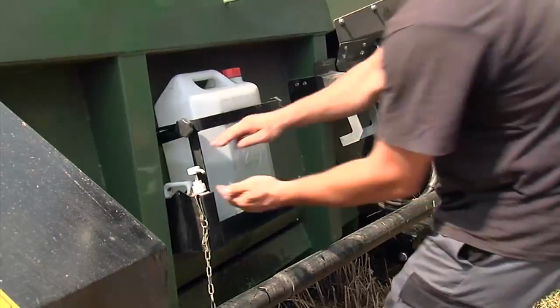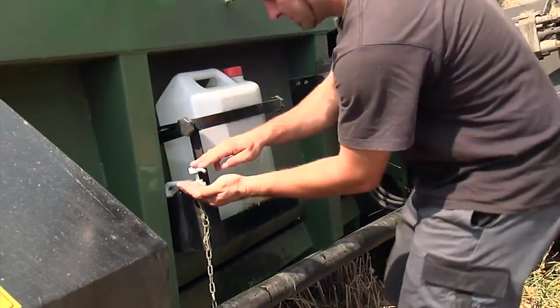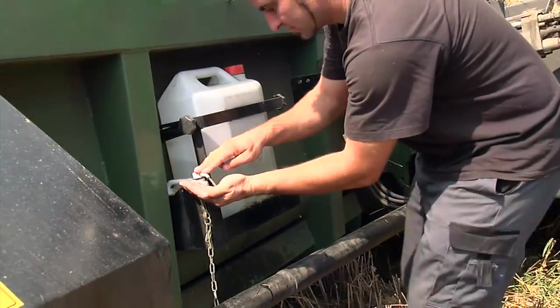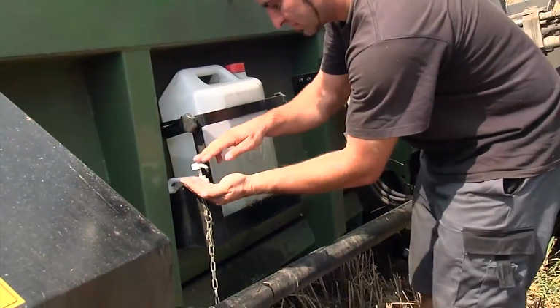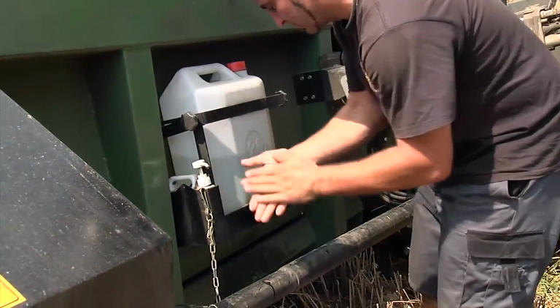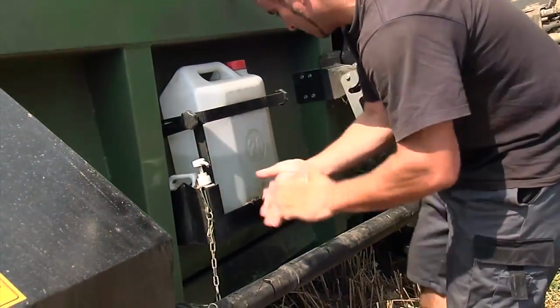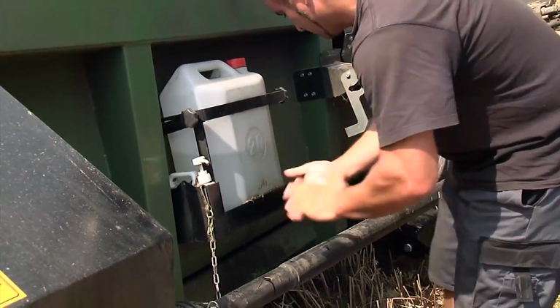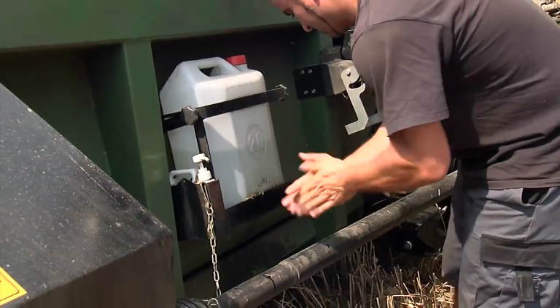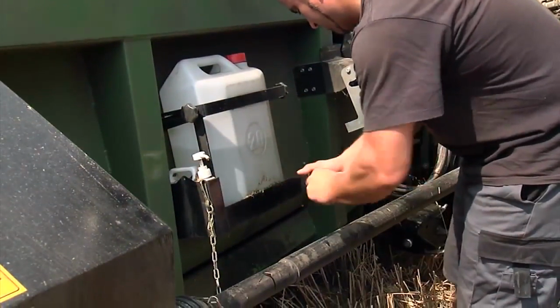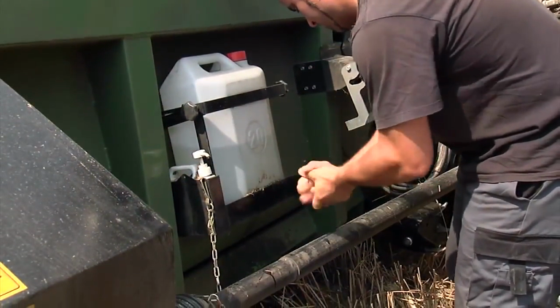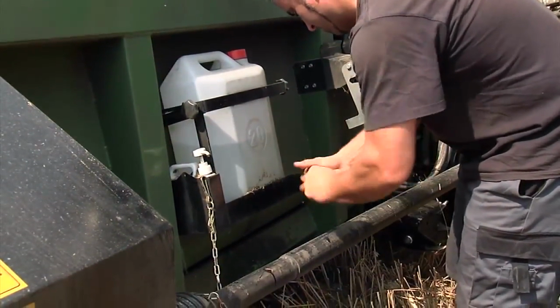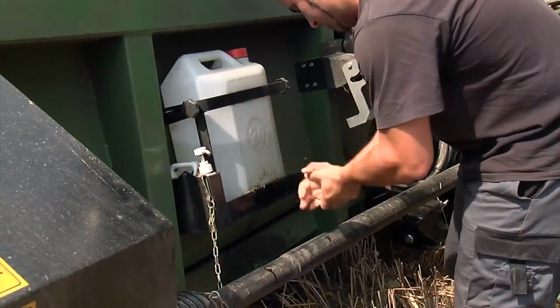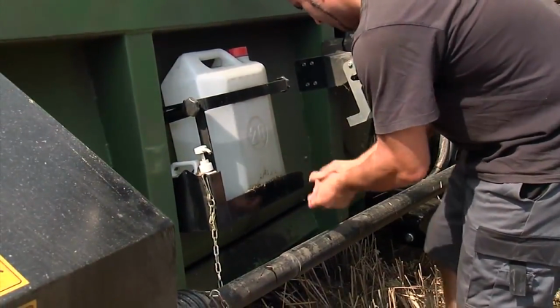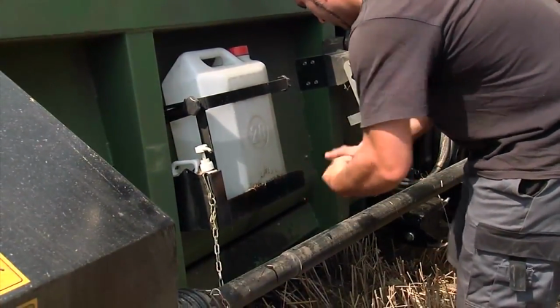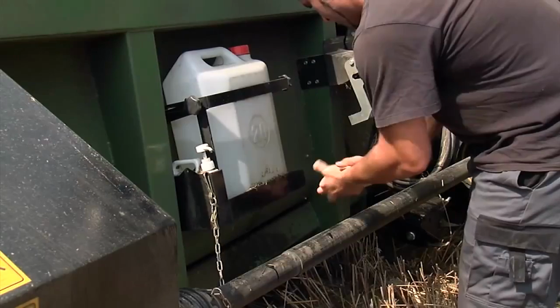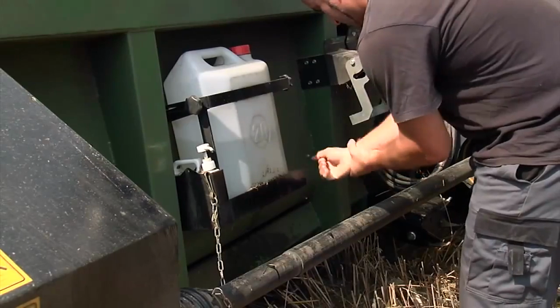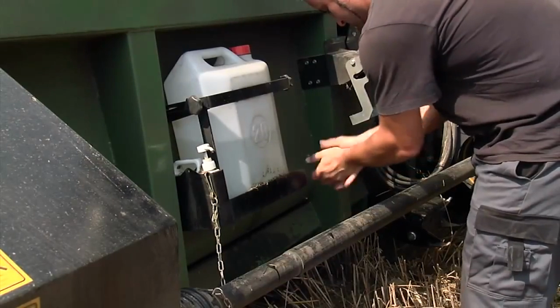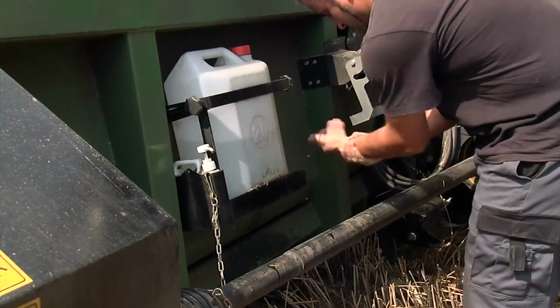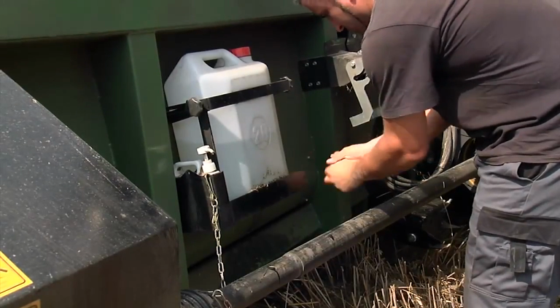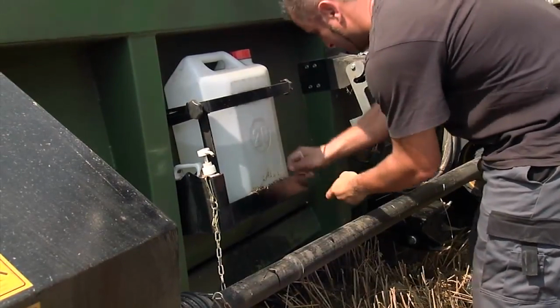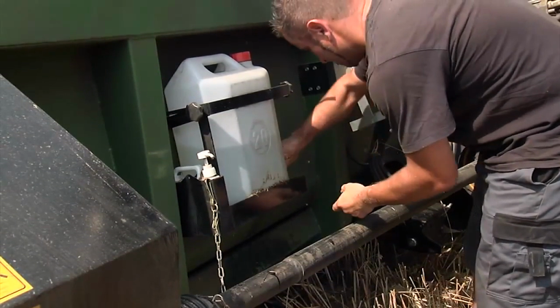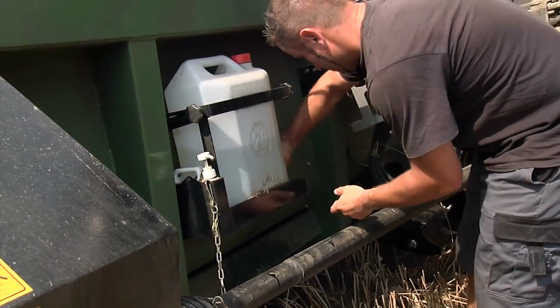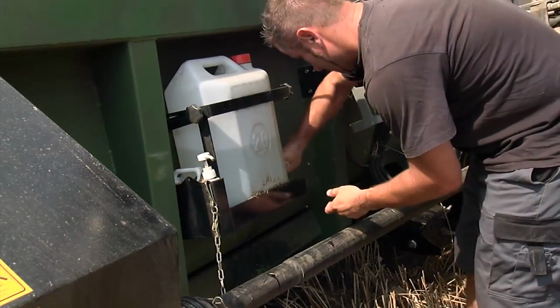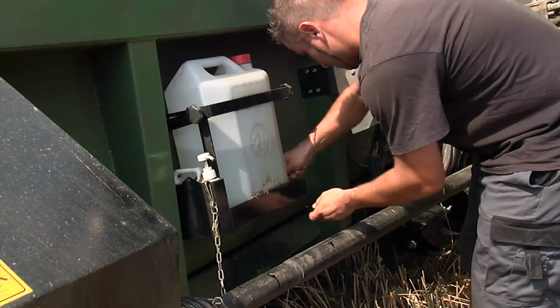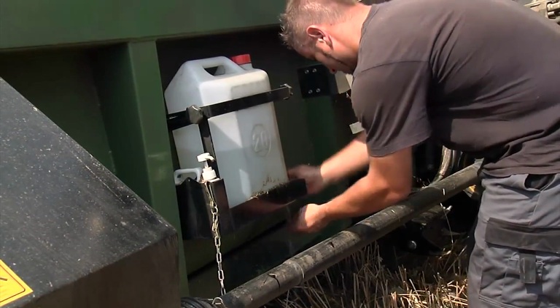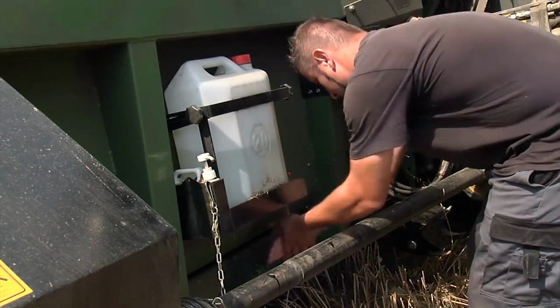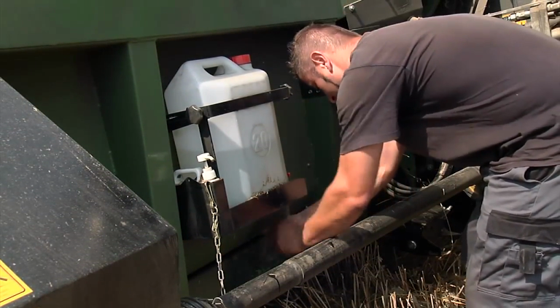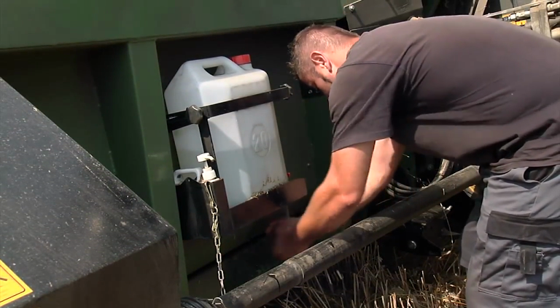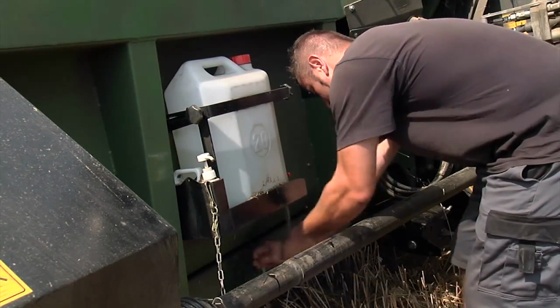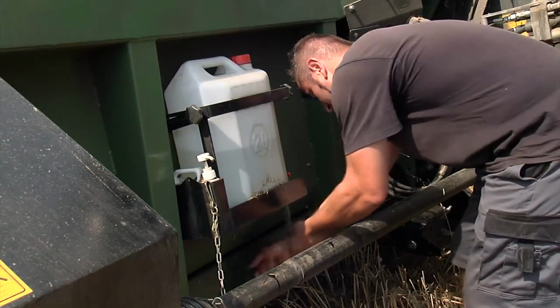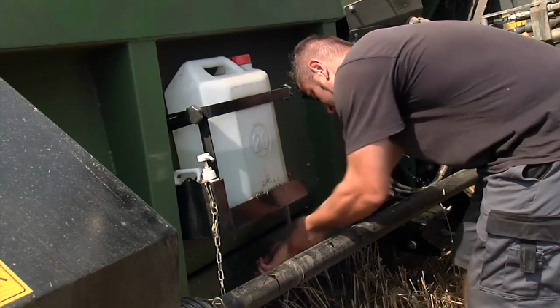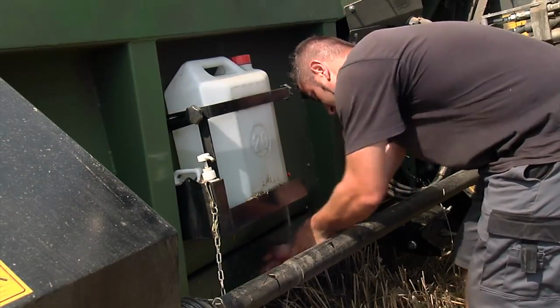The VX Crop Ranger is equipped with a water tank and hand cleaner so you can wash your hands after maintenance and adjustment work at the combine or header.